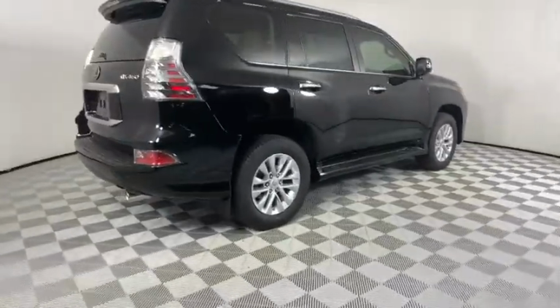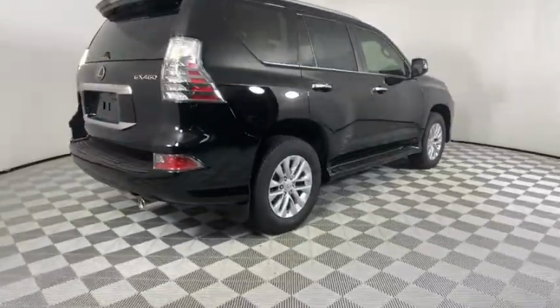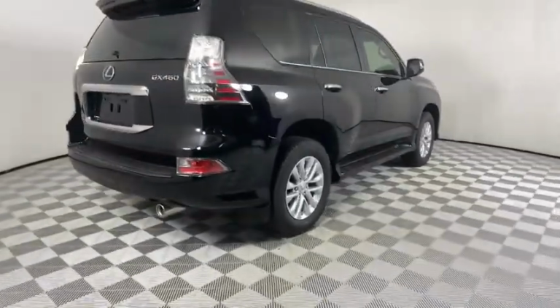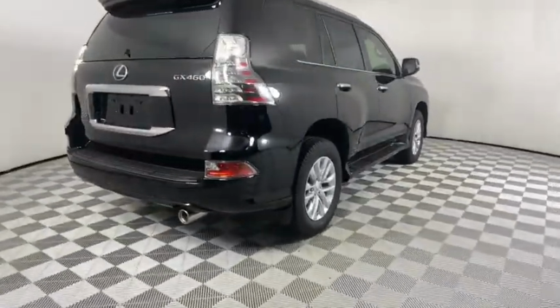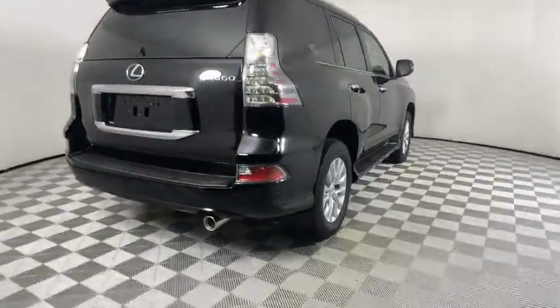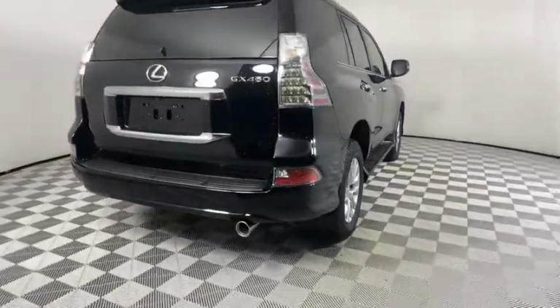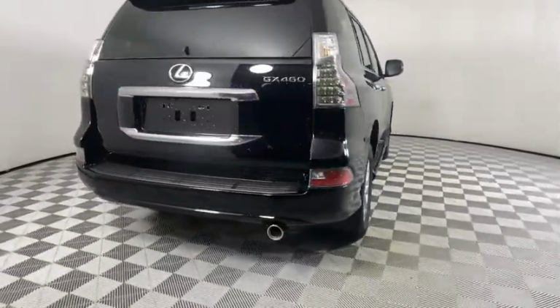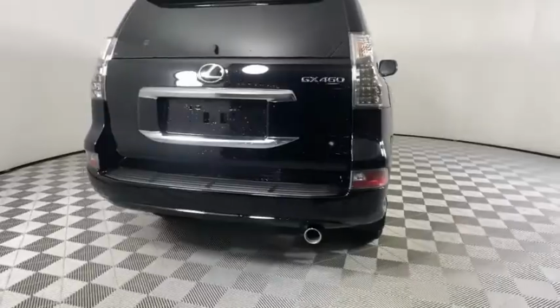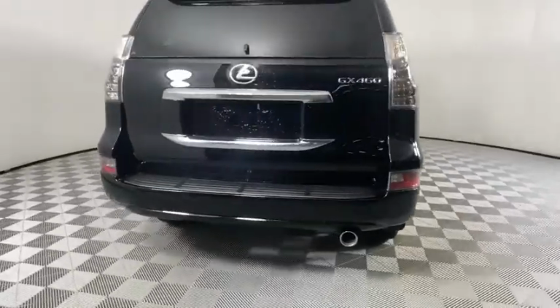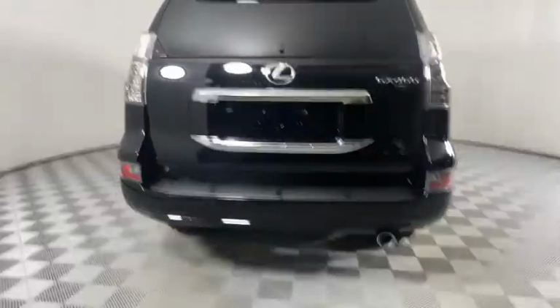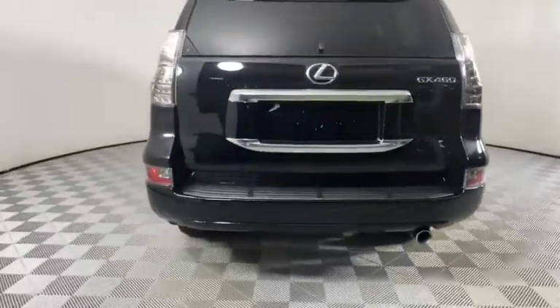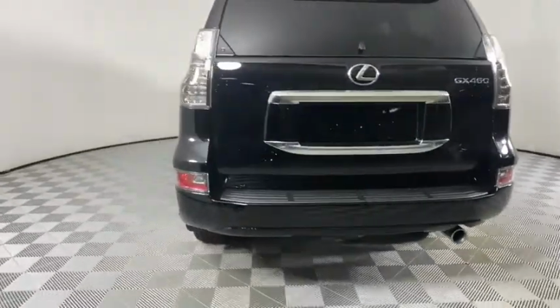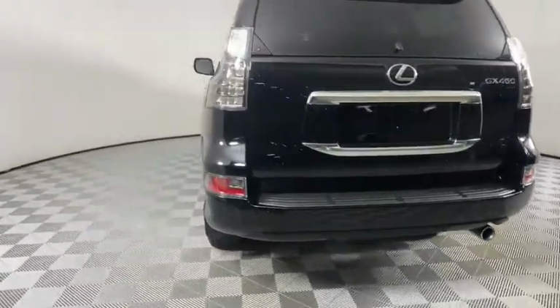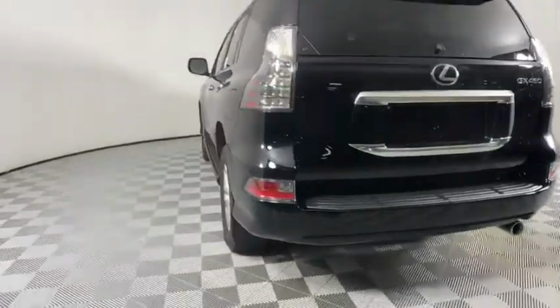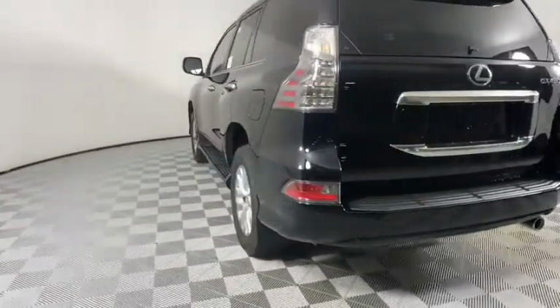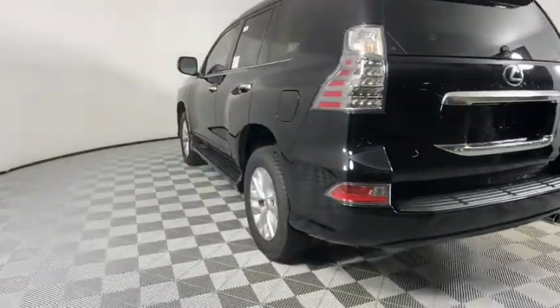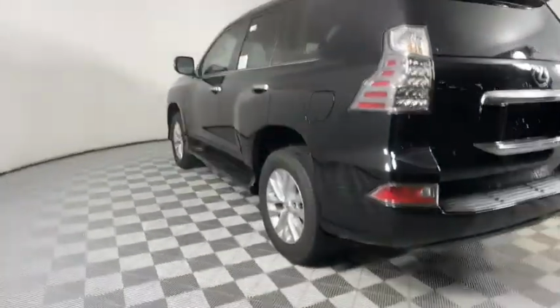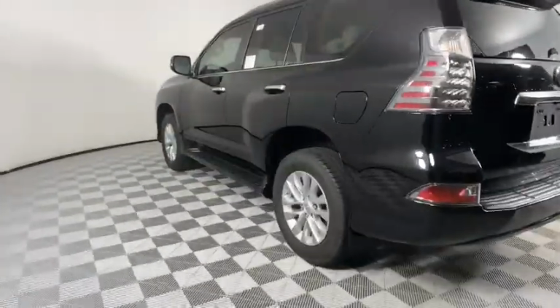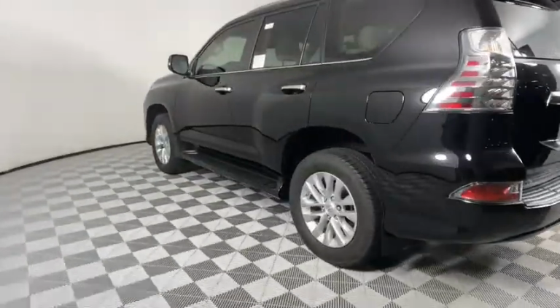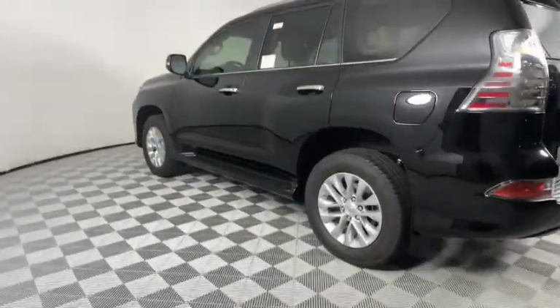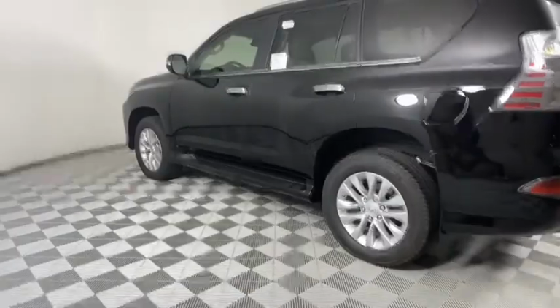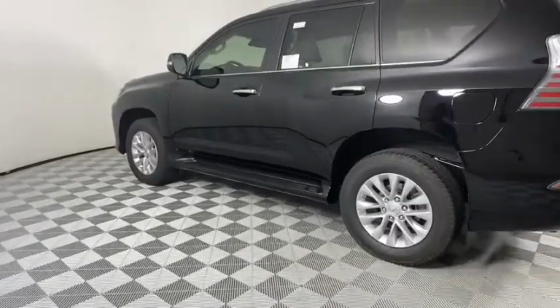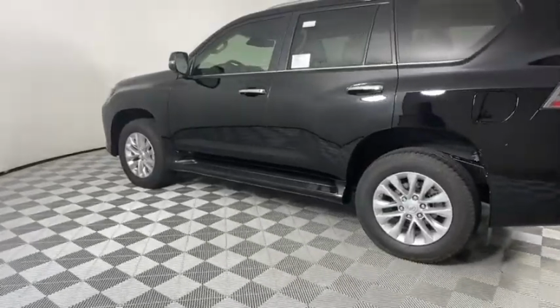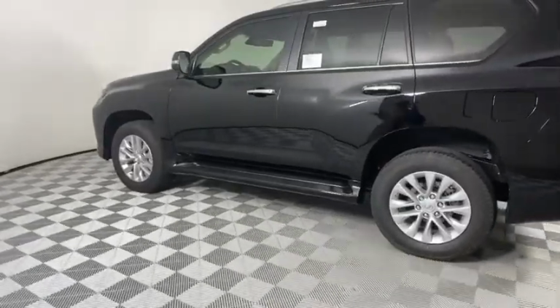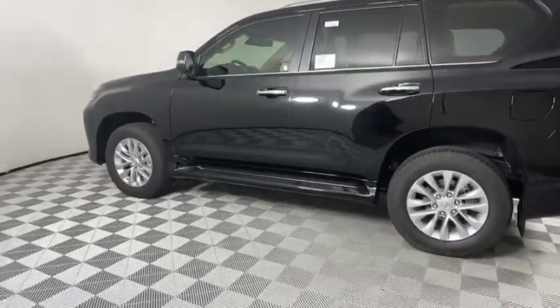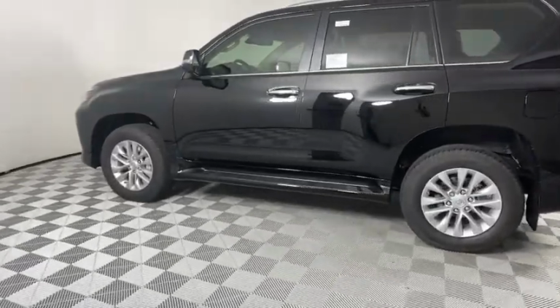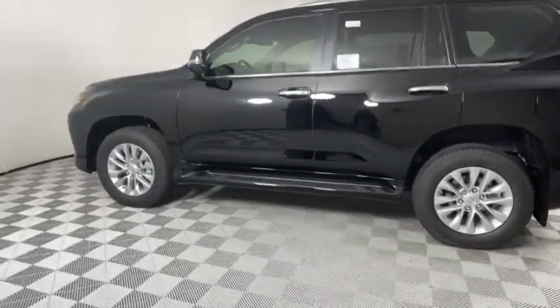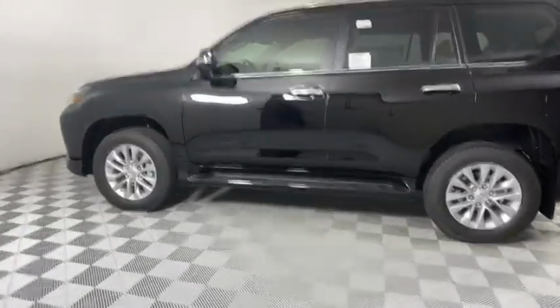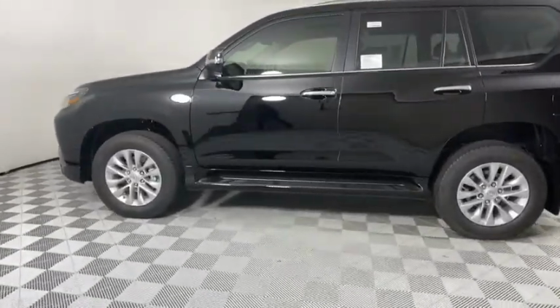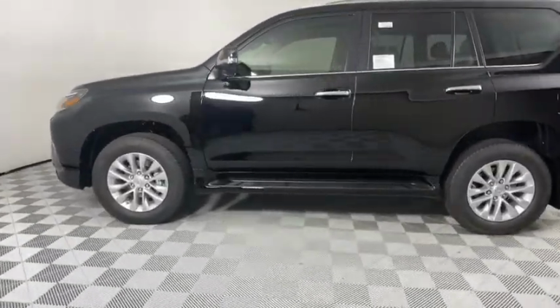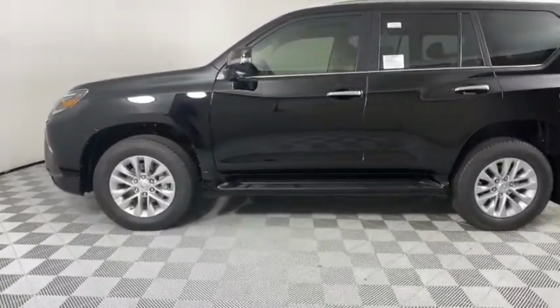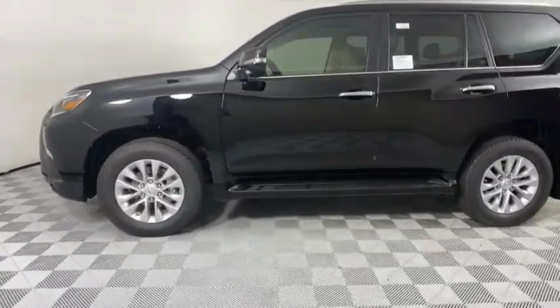Here are some of this vehicle's great options: backup camera, anti-lock braking system, steering wheel audio controls, power passenger seat, keyless entry, lane departure warning, traction control, stability control.